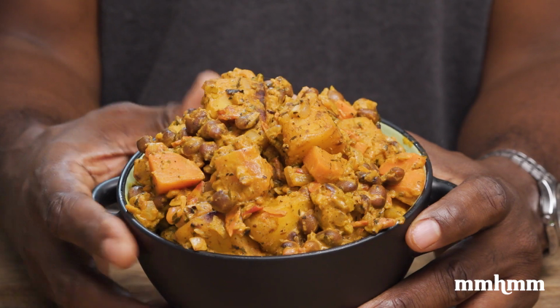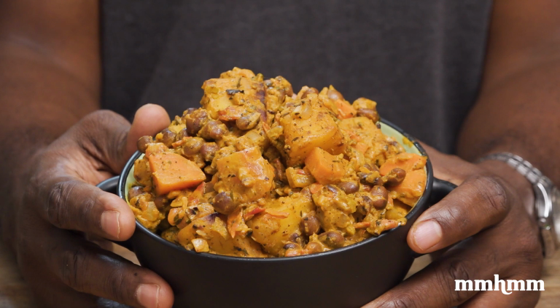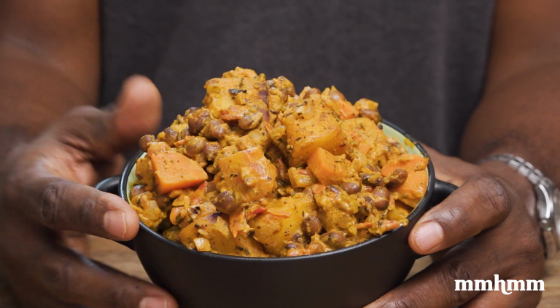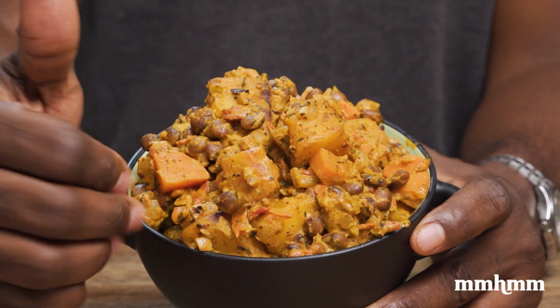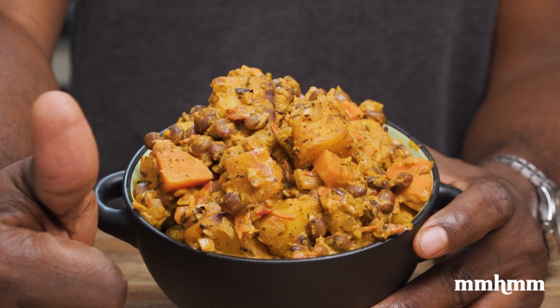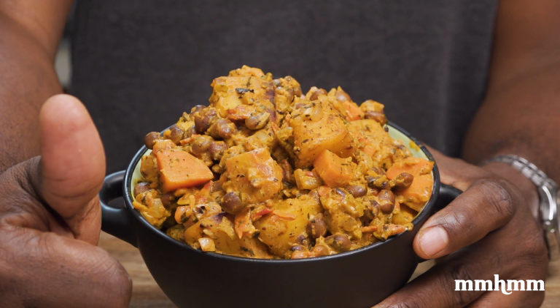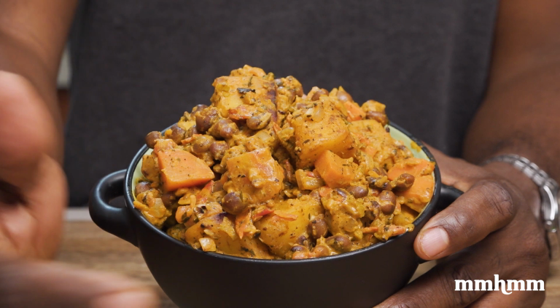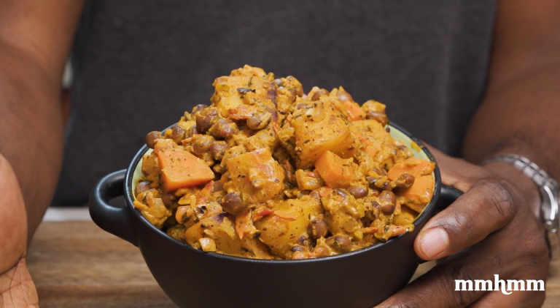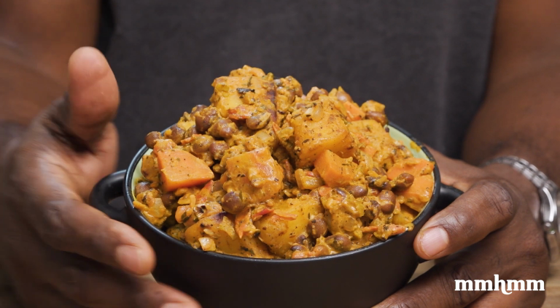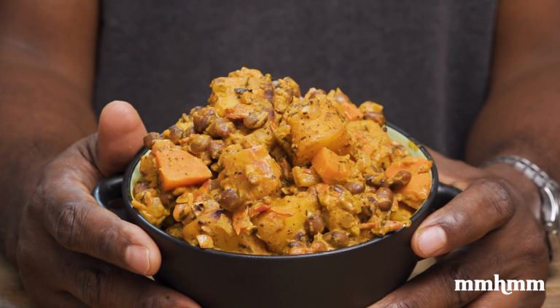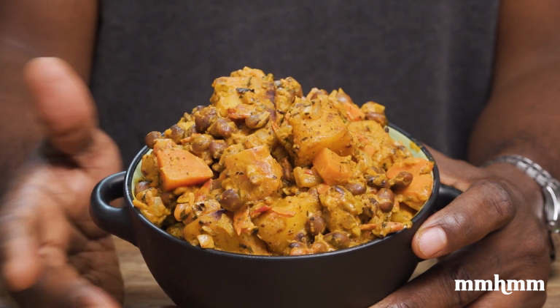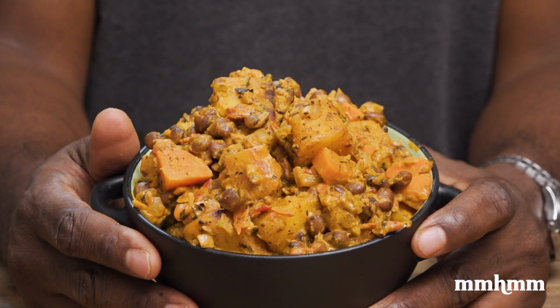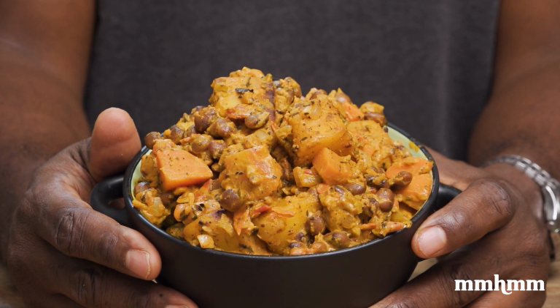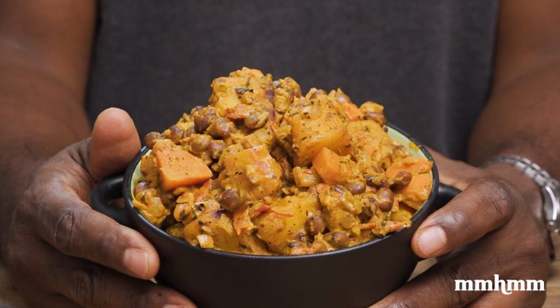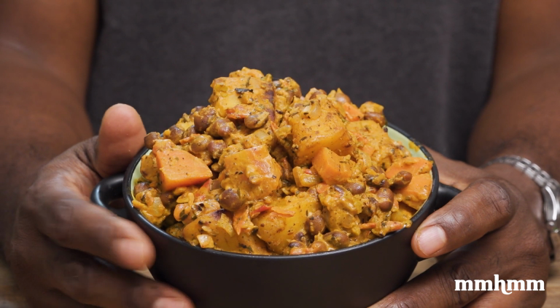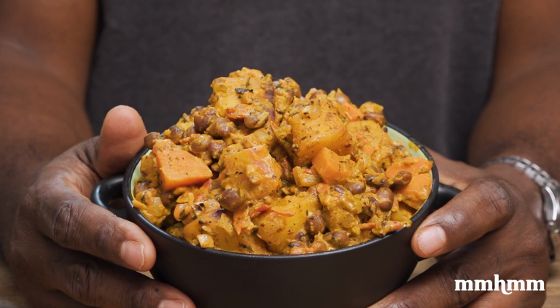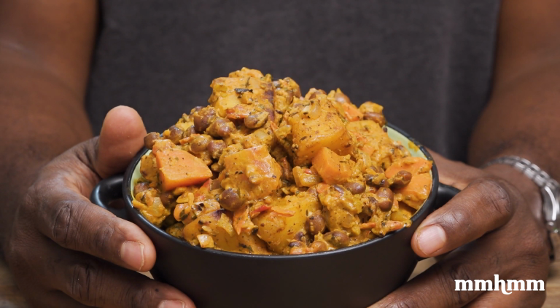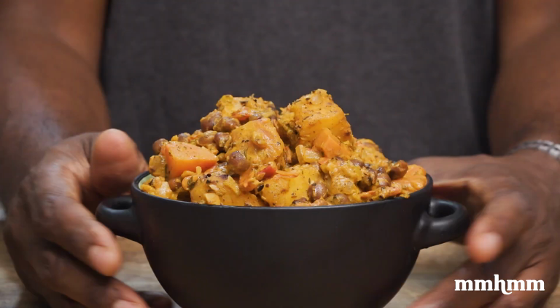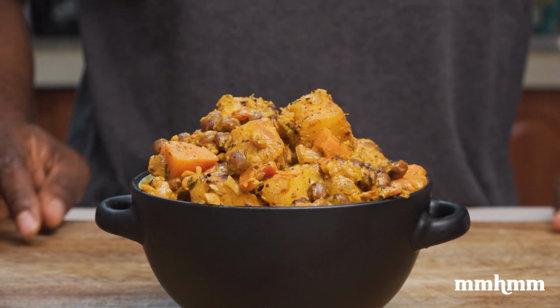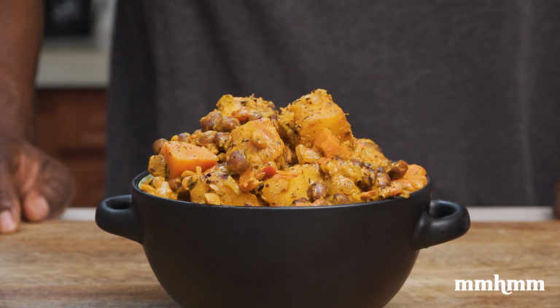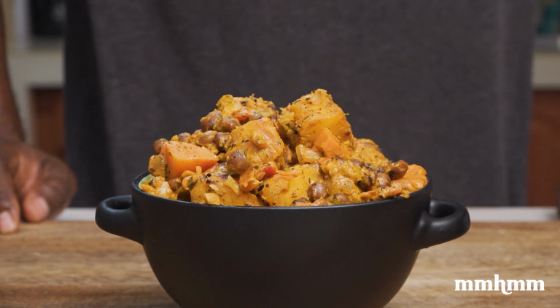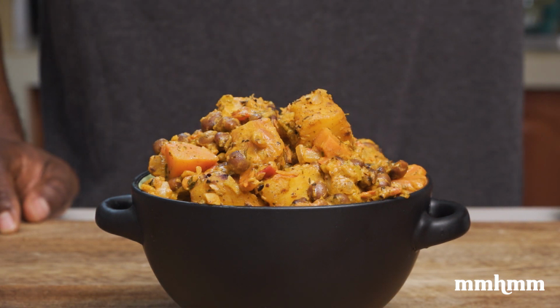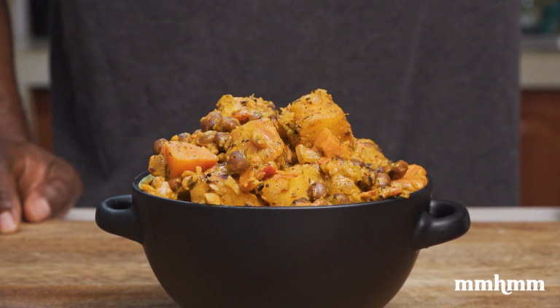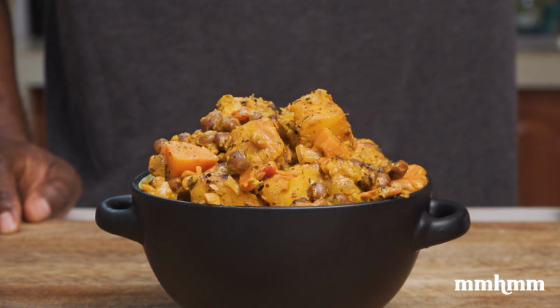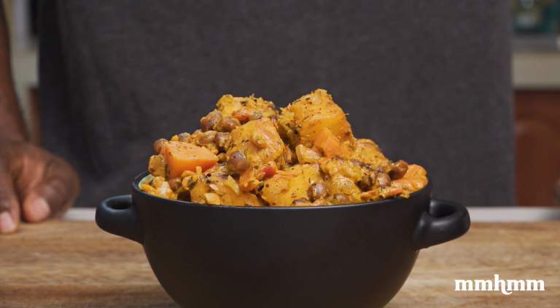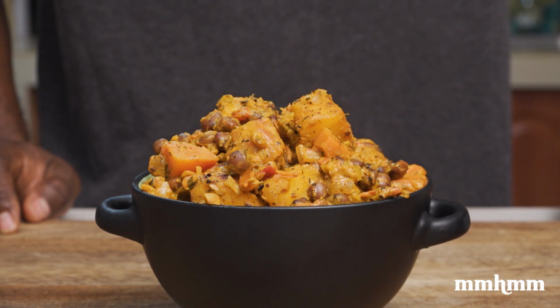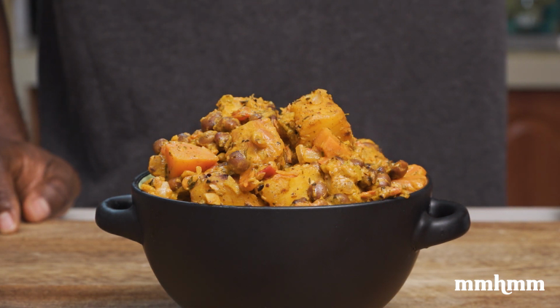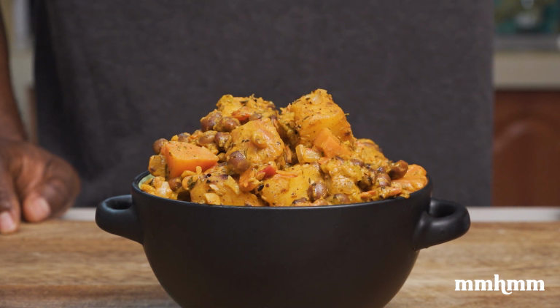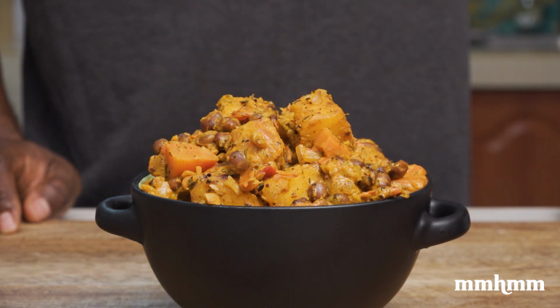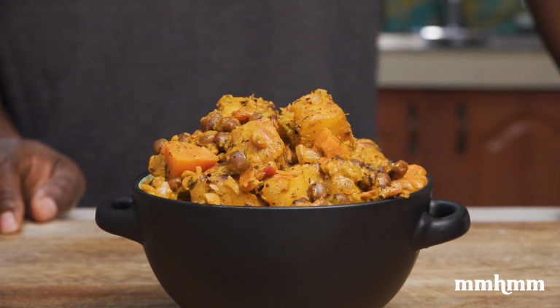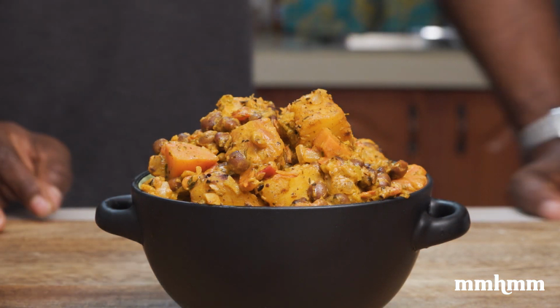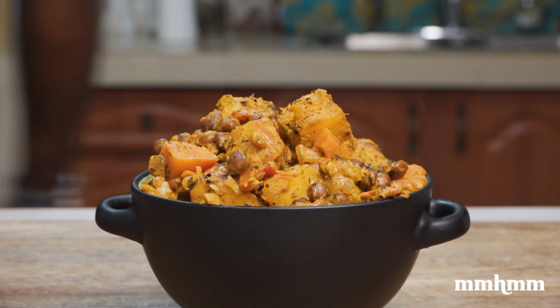It's a little something different to do with breadfruit, so if you have a tree in the yard or you bought some at the side of the road or in the market, you could give this recipe a try. If you like this recipe, please give the video a thumbs up and a share, and if you're new to the channel, please take a moment to like and subscribe. The link to the full recipe is in the video description. Thanks for watching and I'll see you in the next one.